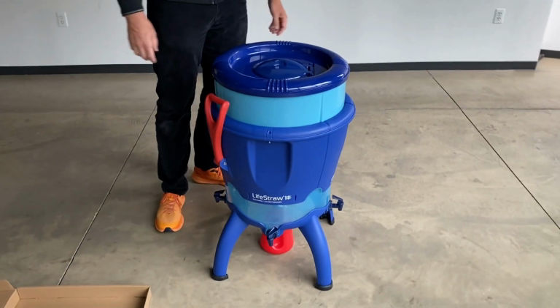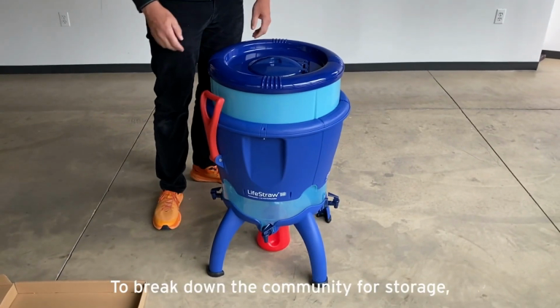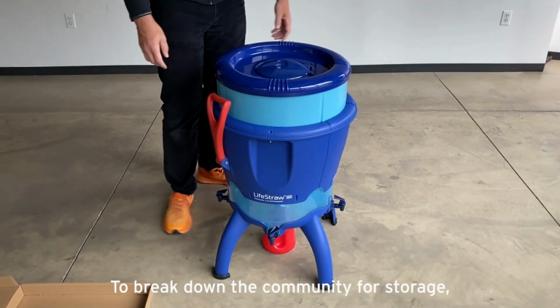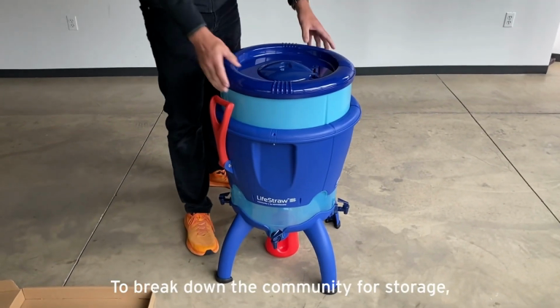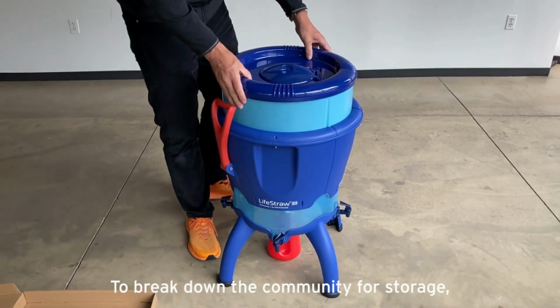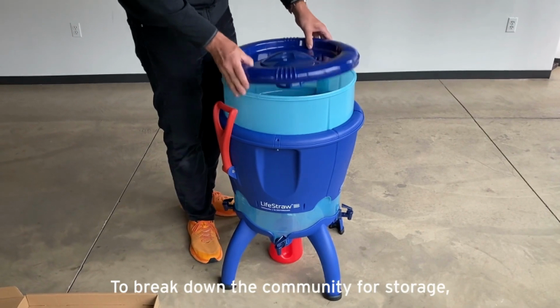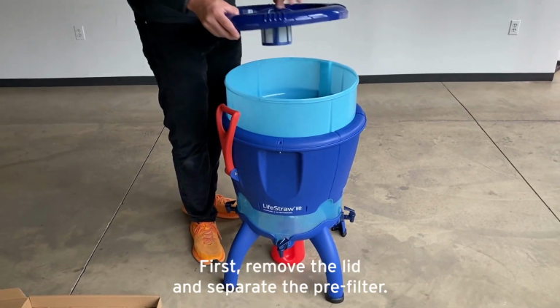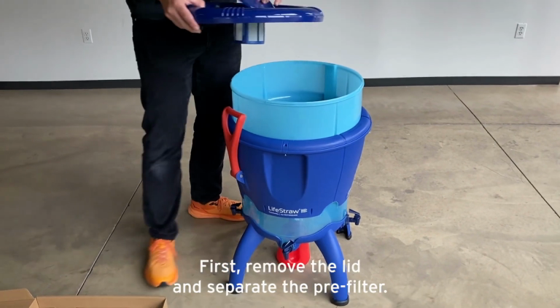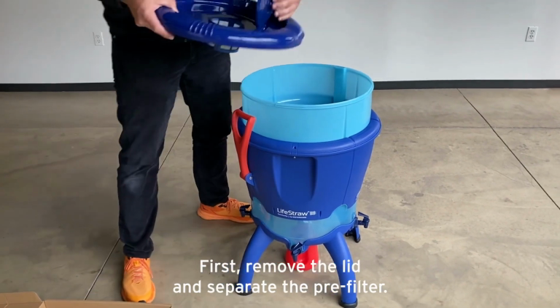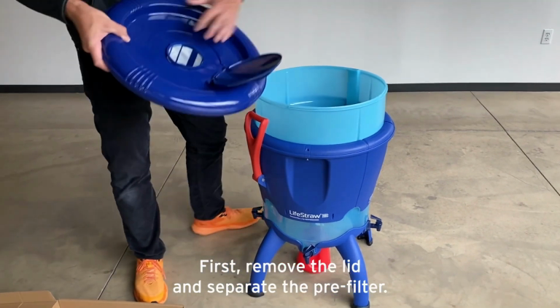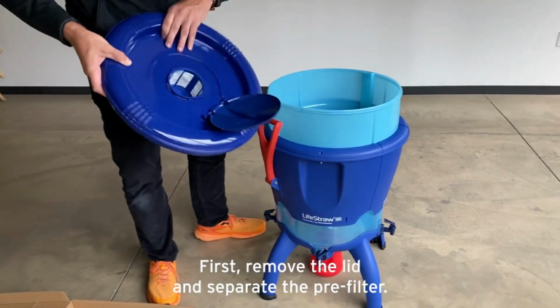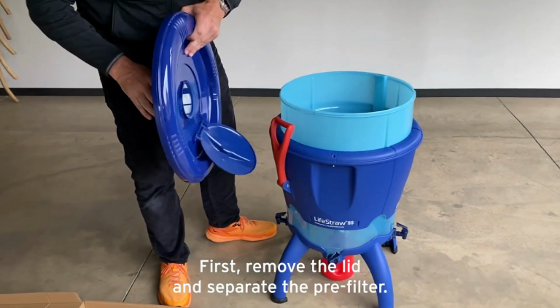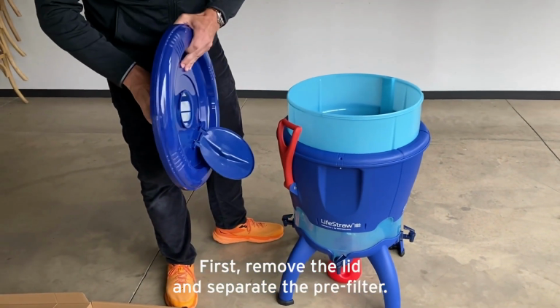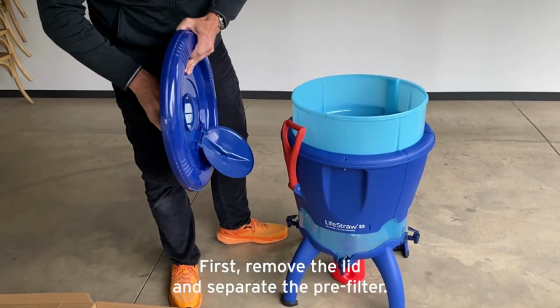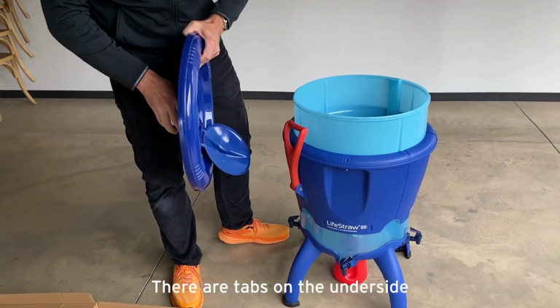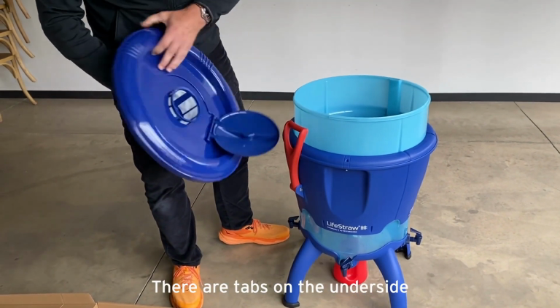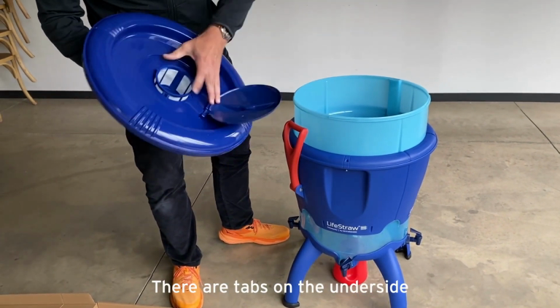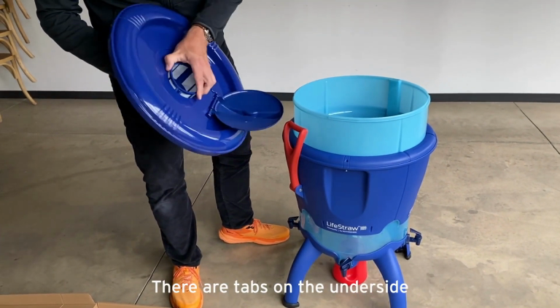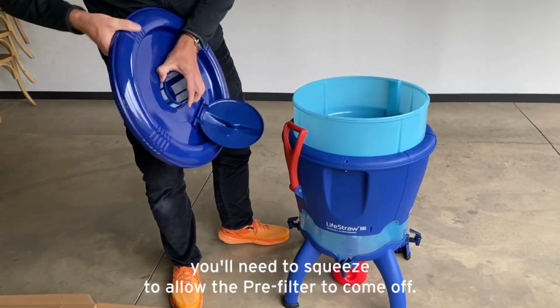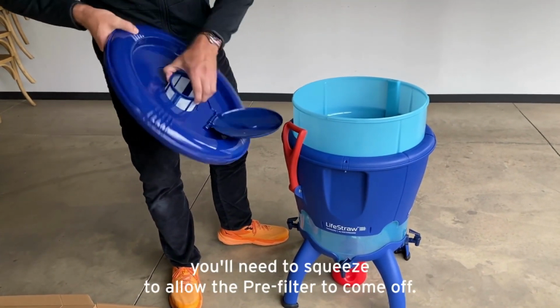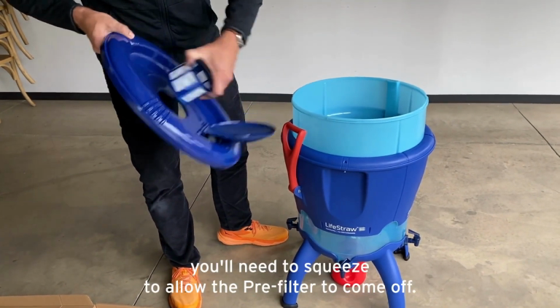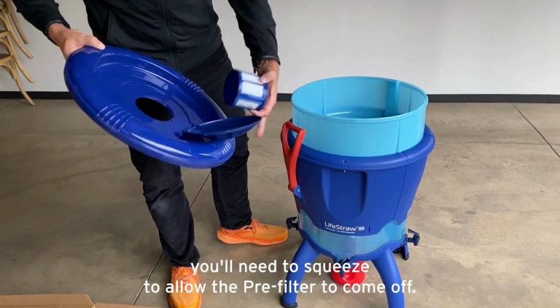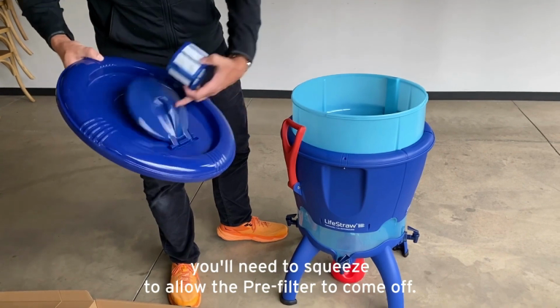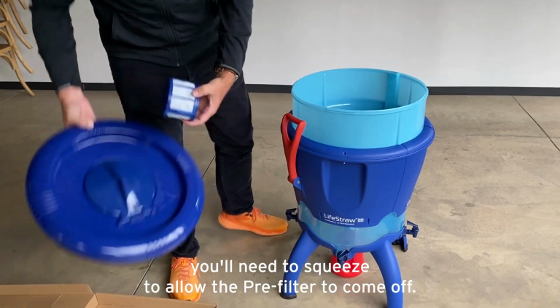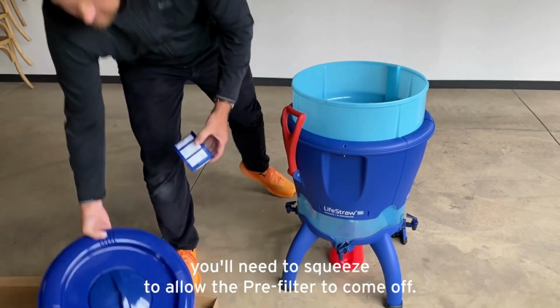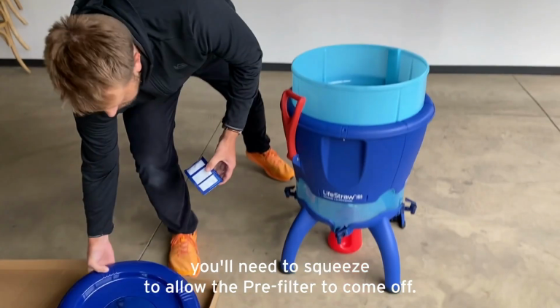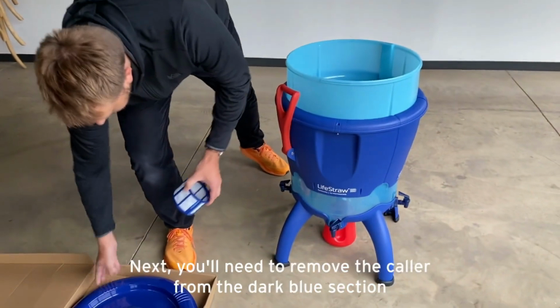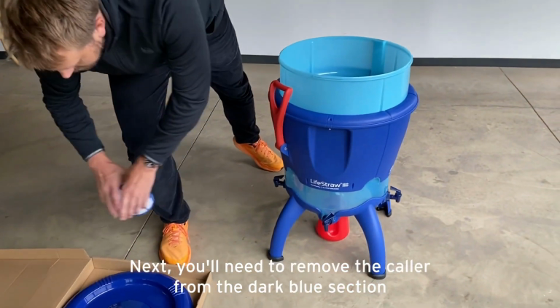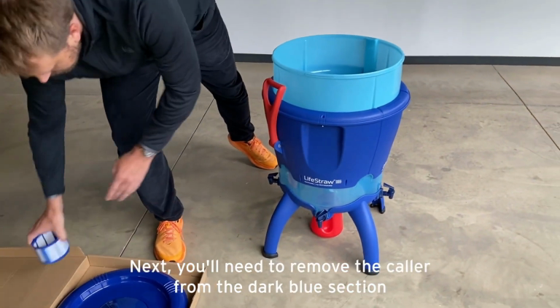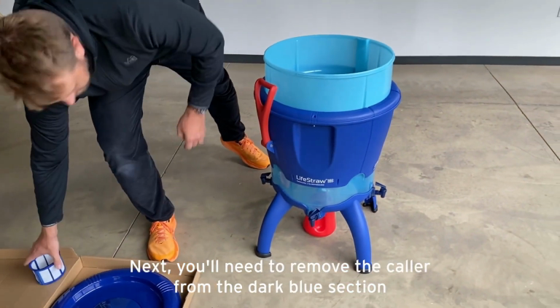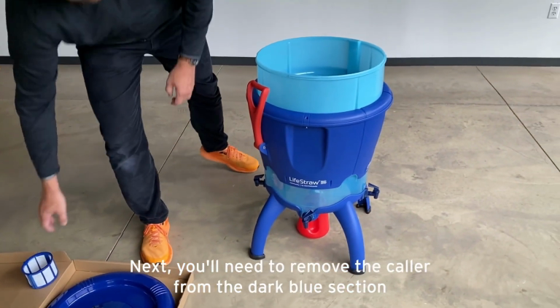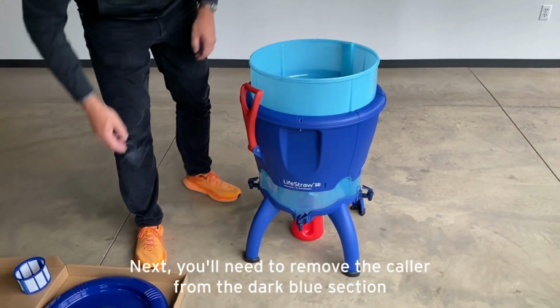To break down the unit for storage, first remove the lid and separate the pre-filter. There are tabs on the underside — you'll need to squeeze to allow the pre-filter to come off.